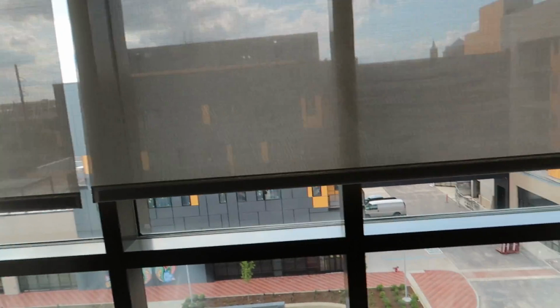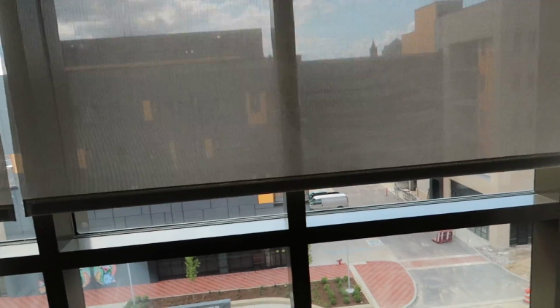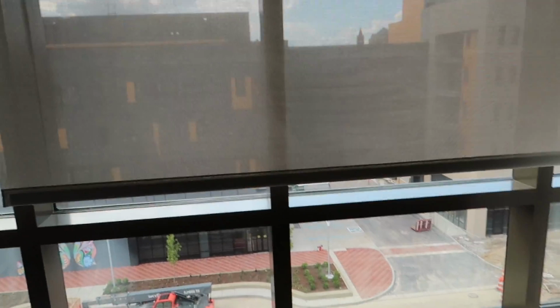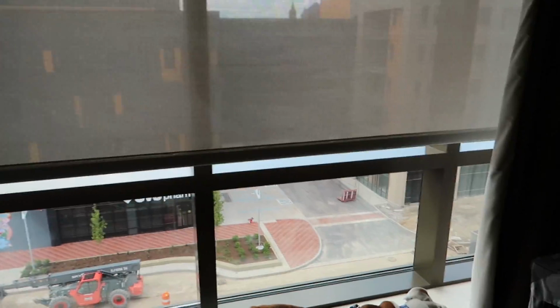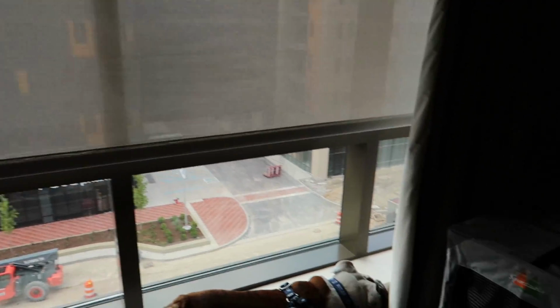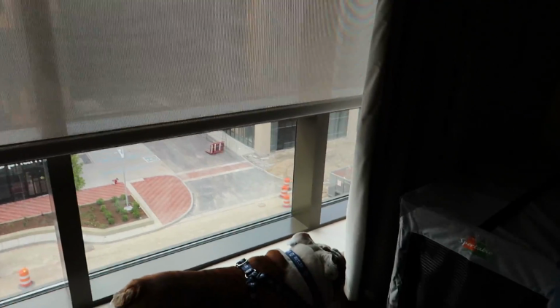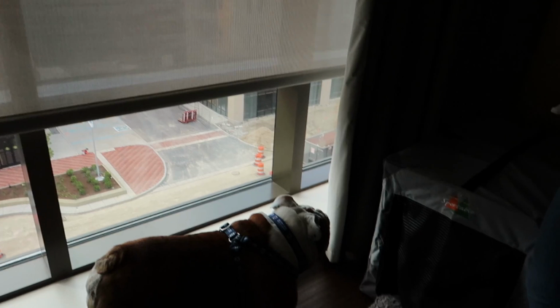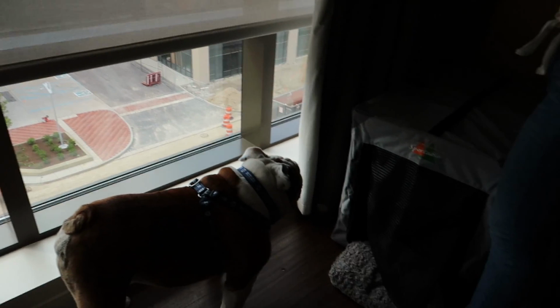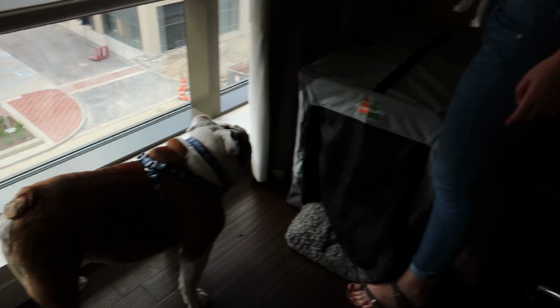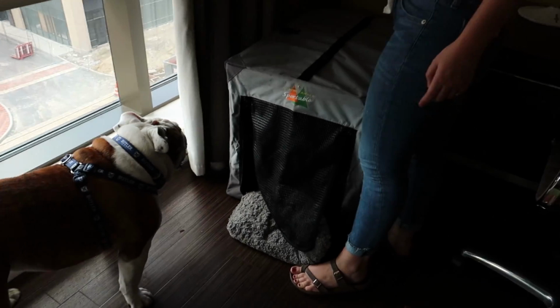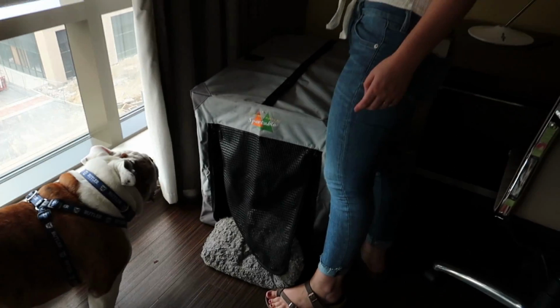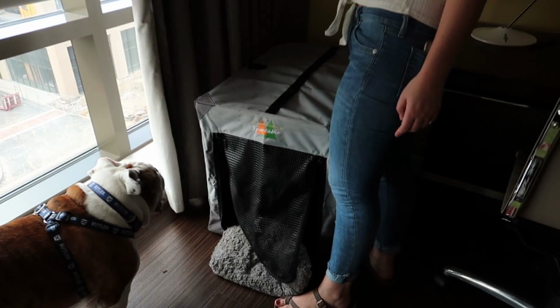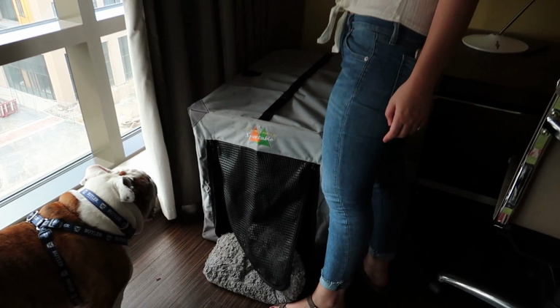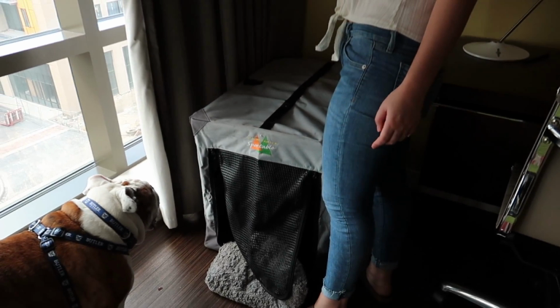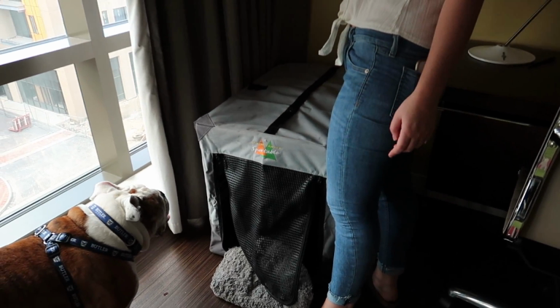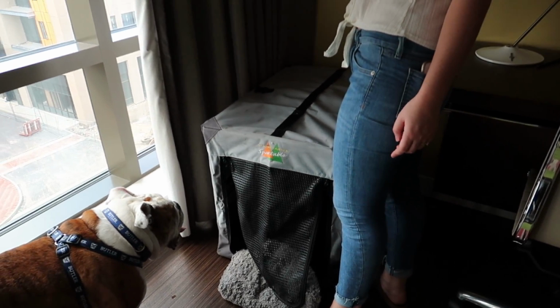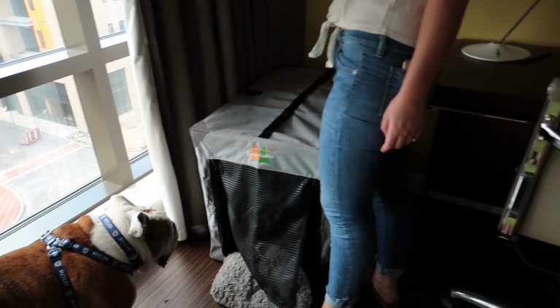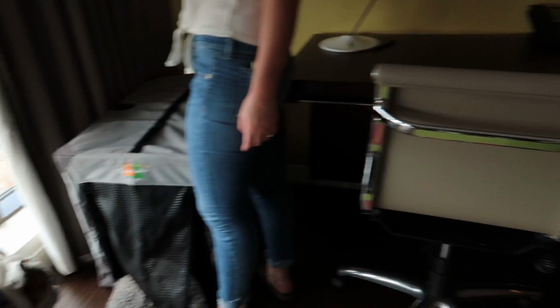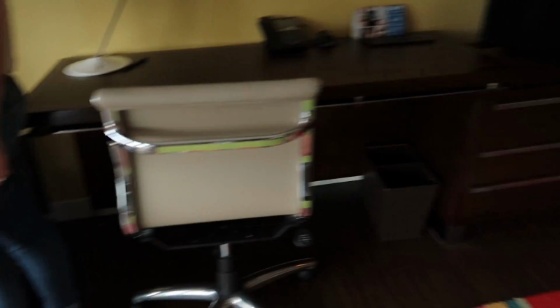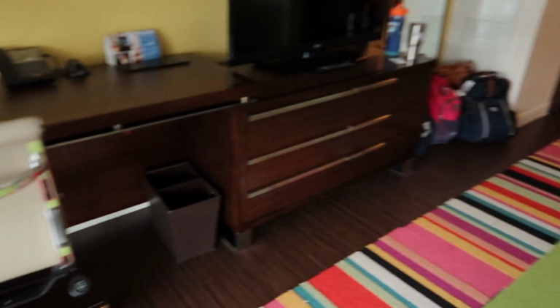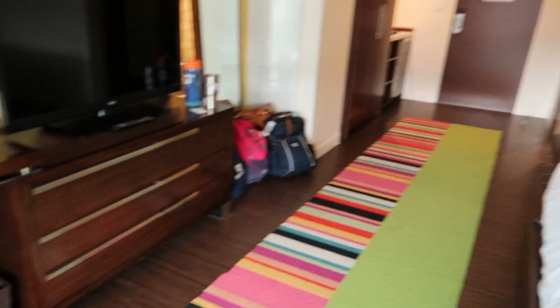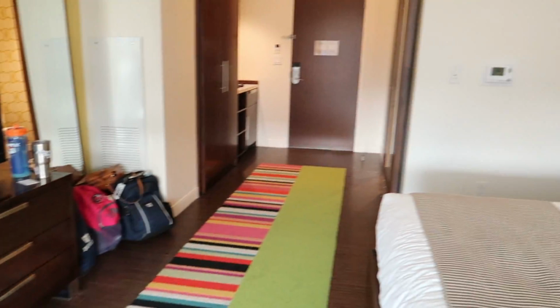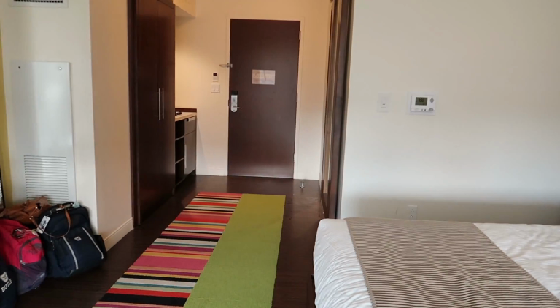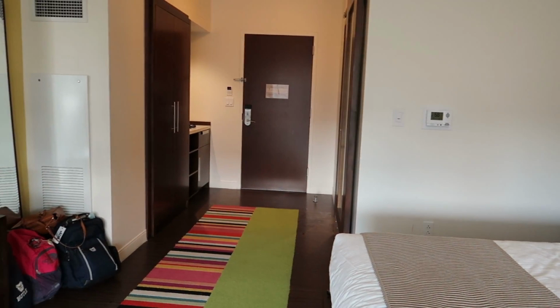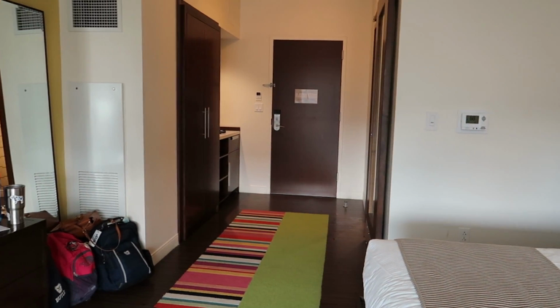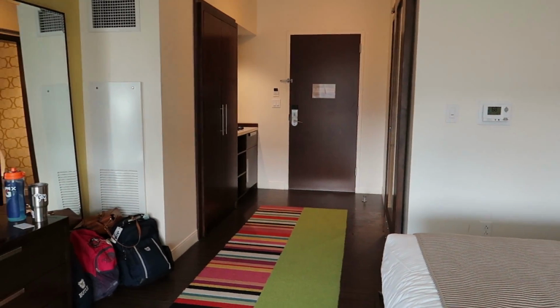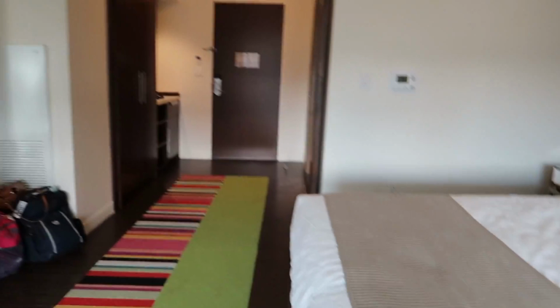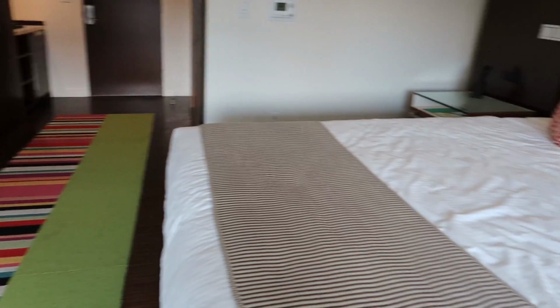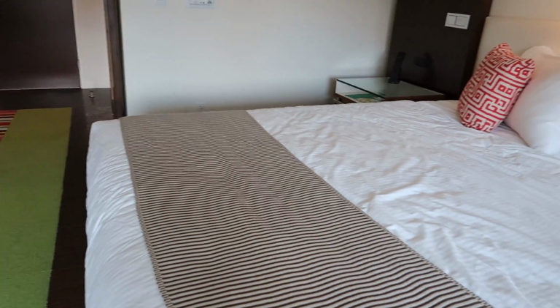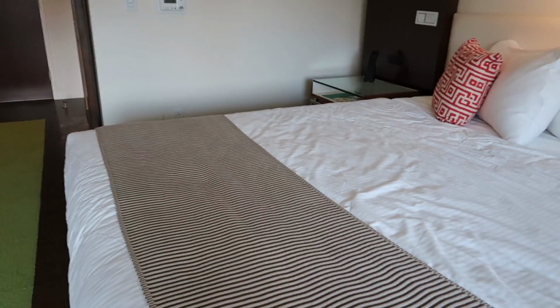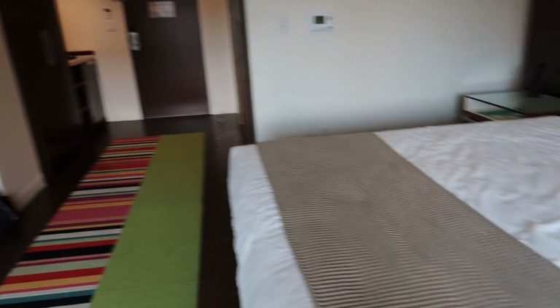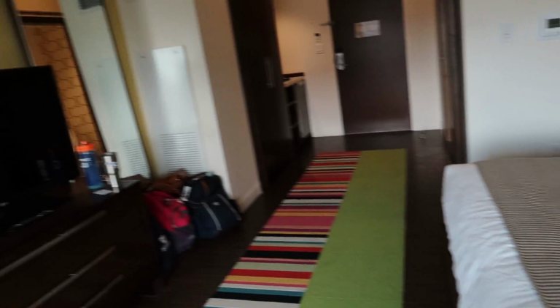So yeah, that's how Tripp stays in hotel rooms. There's his crate. He has his food over there in the bathroom. And then he's probably just going to sleep on the bed with us.